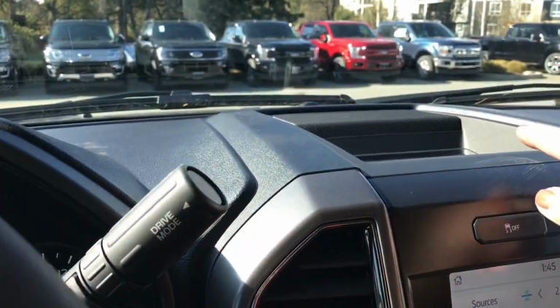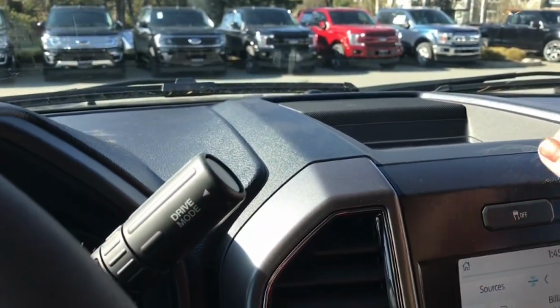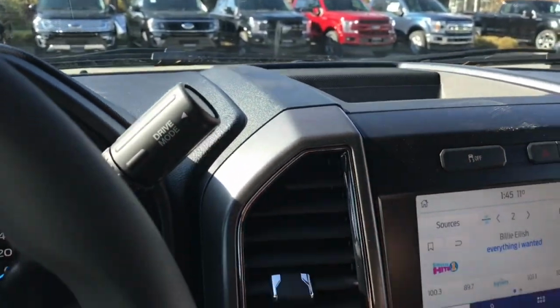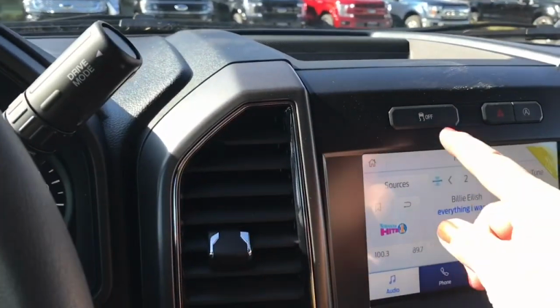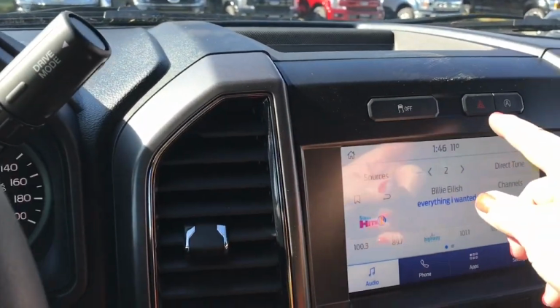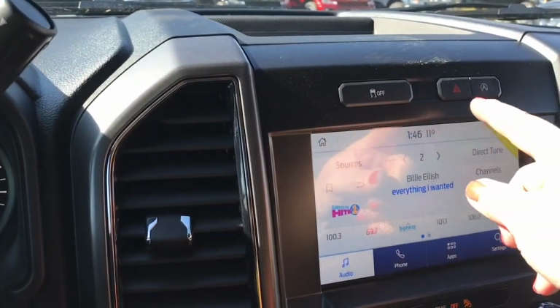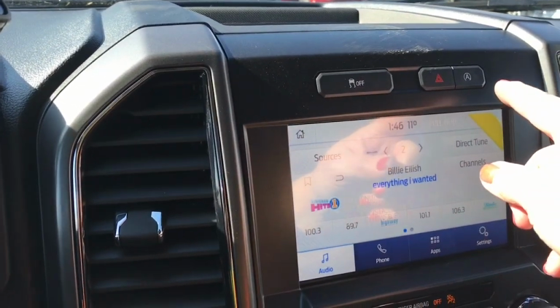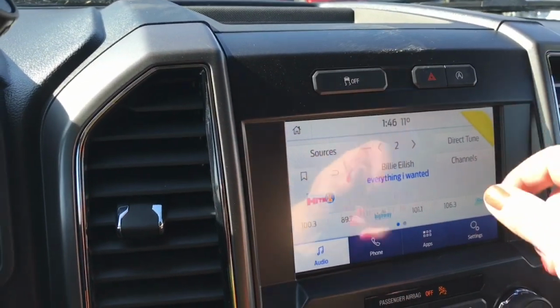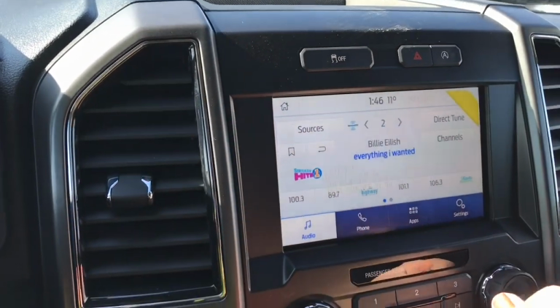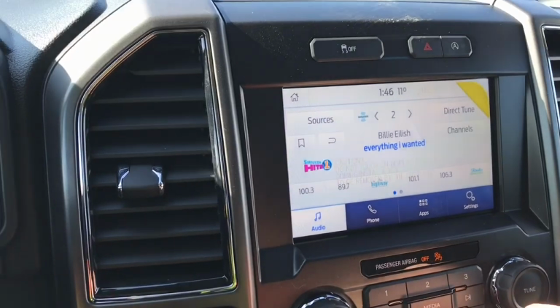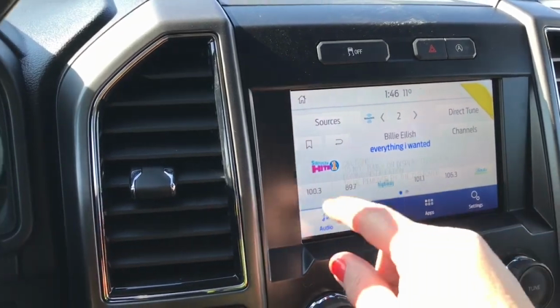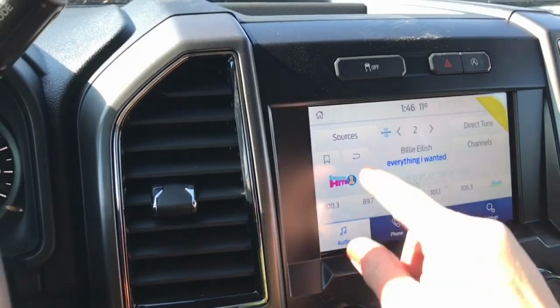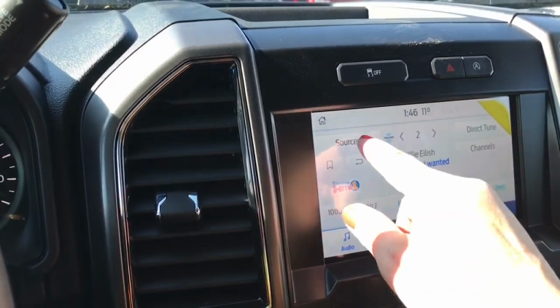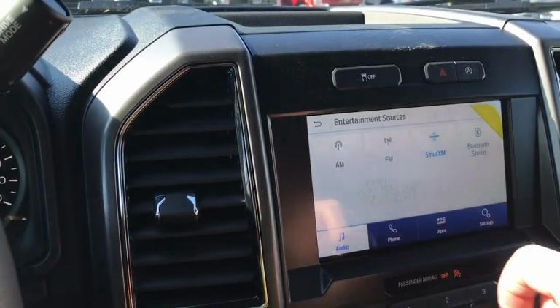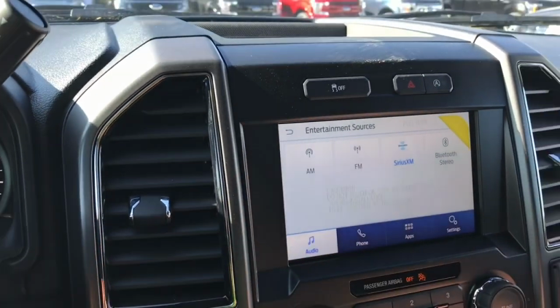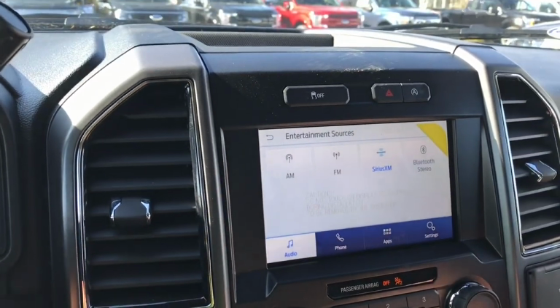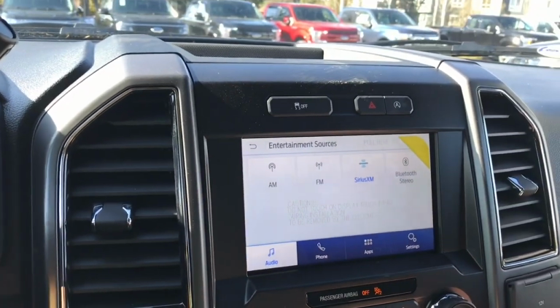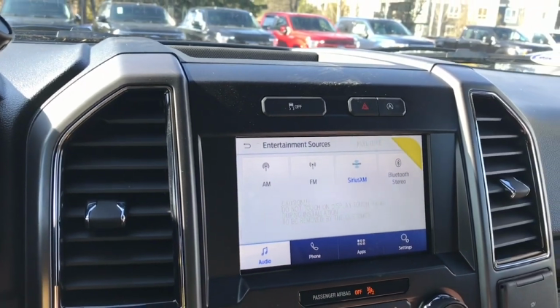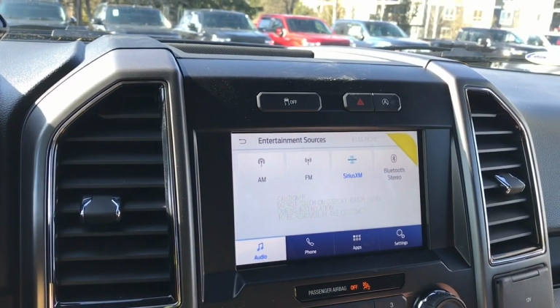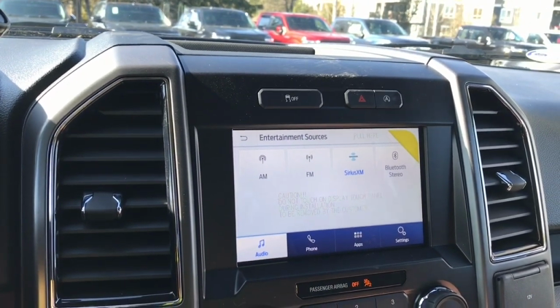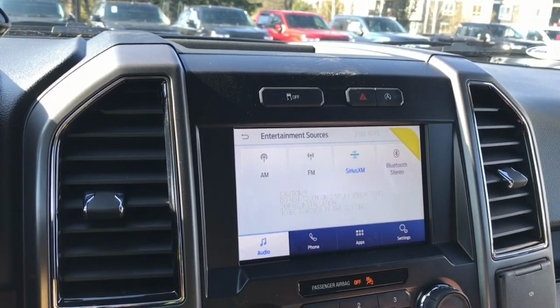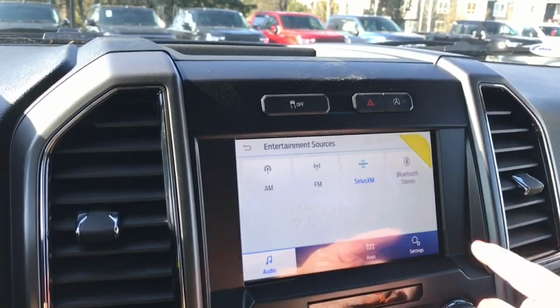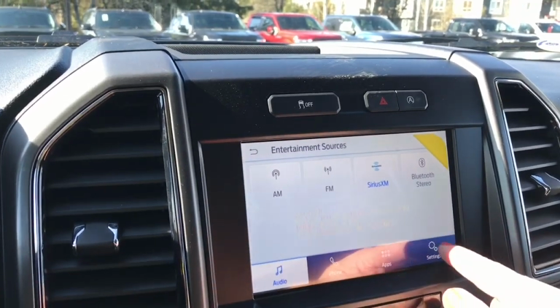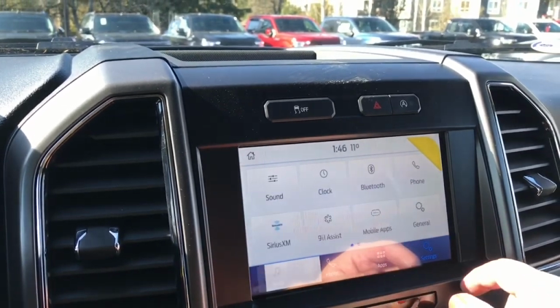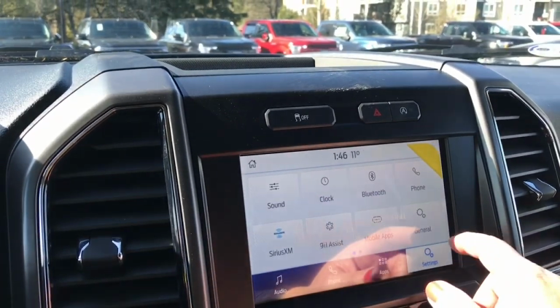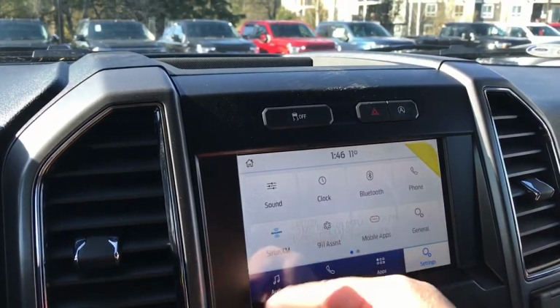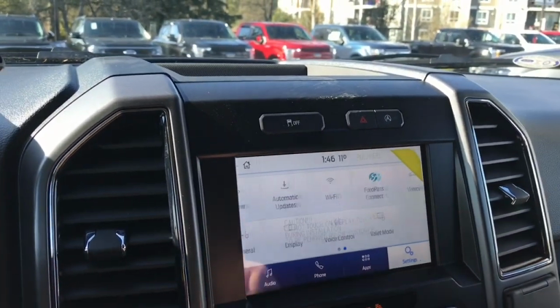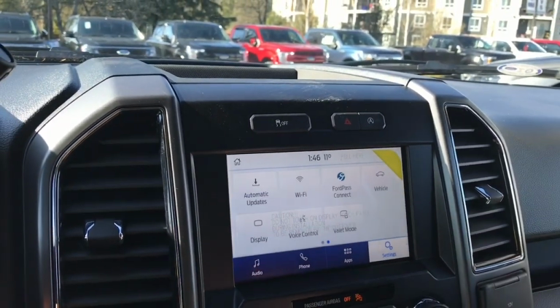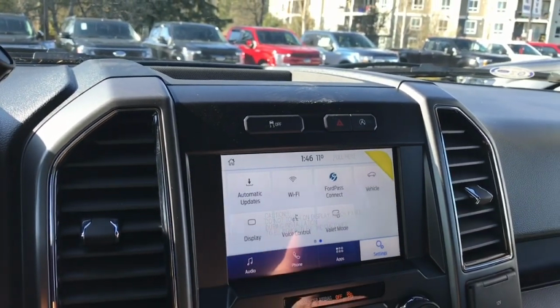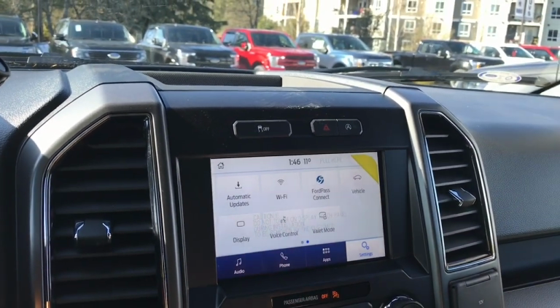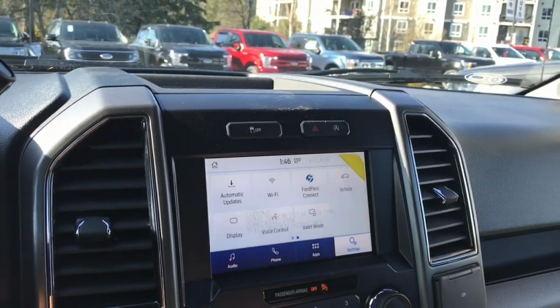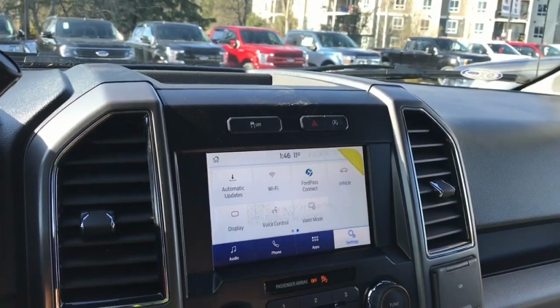There's also a little bin to put items, traction control, hazard lights, and auto stop-start for less idle time. We can go into the audio and our sources — AM, FM, Sirius satellite radio, as well as Bluetooth. You can go into your settings and slide through for different options like WiFi, Ford Pass, and so forth.